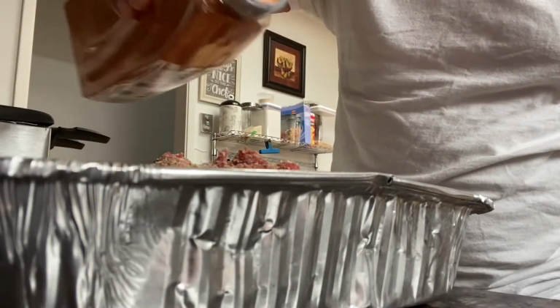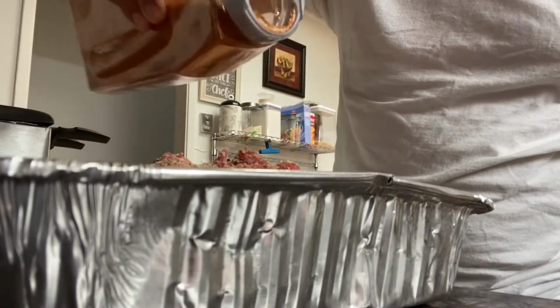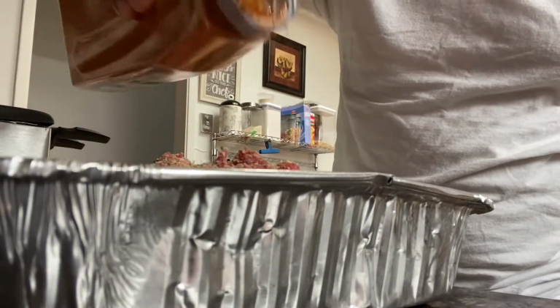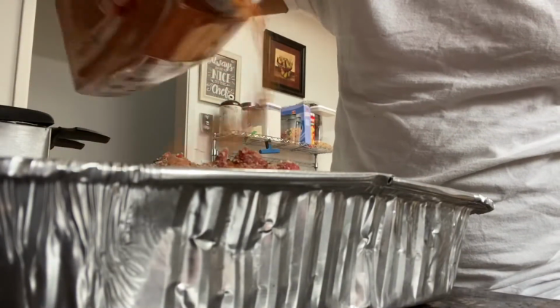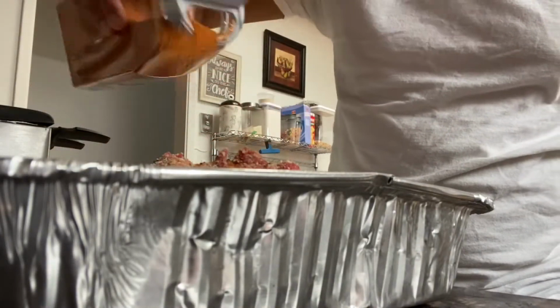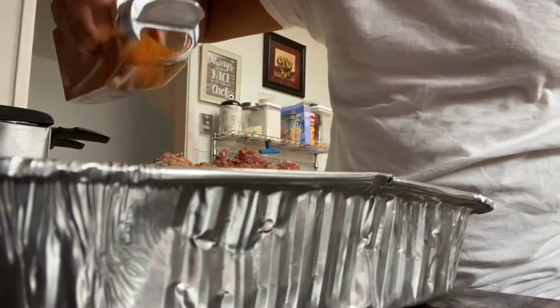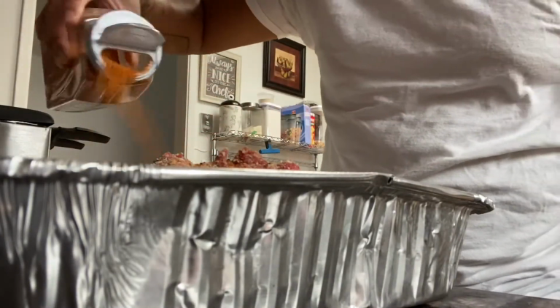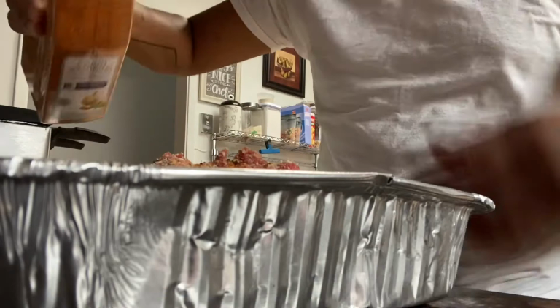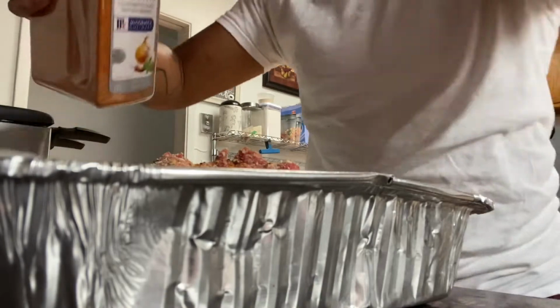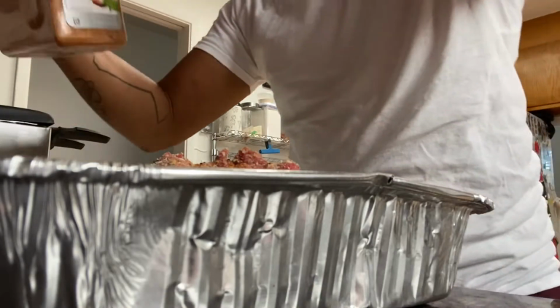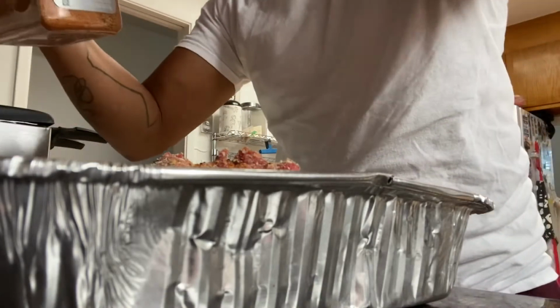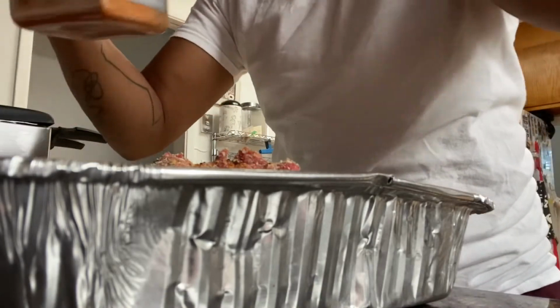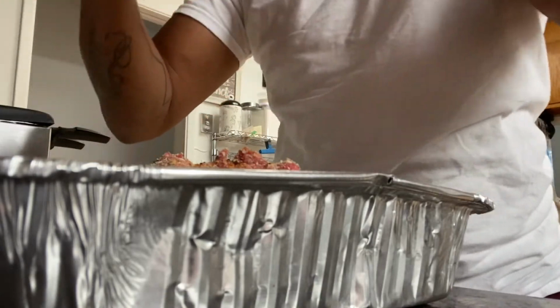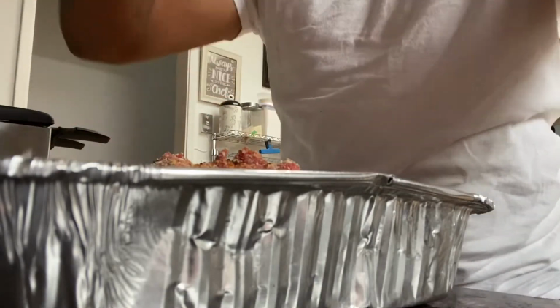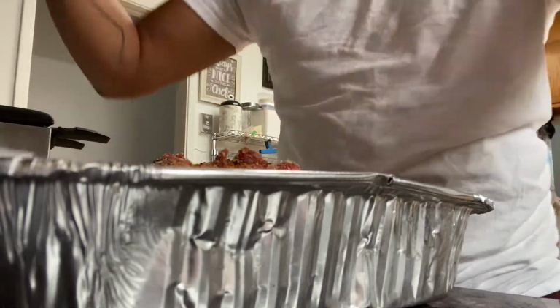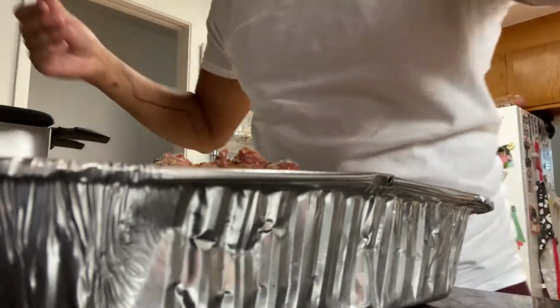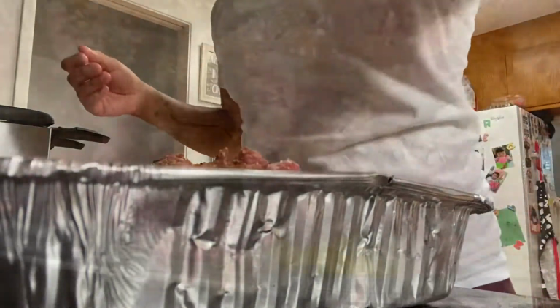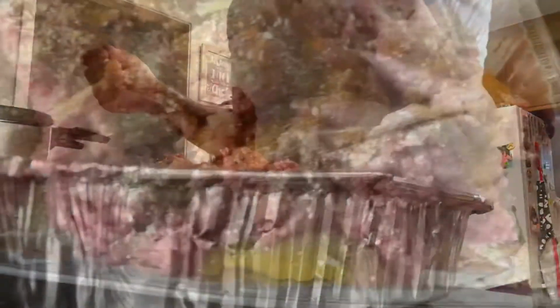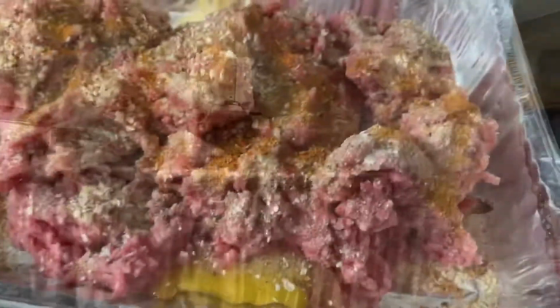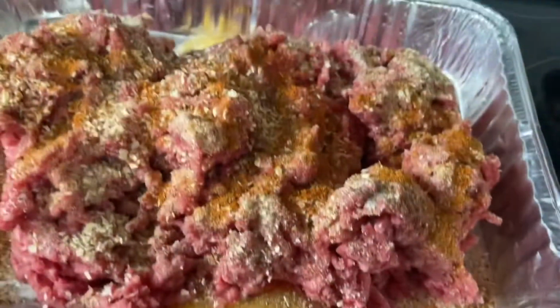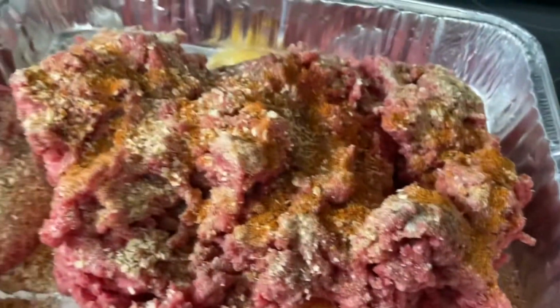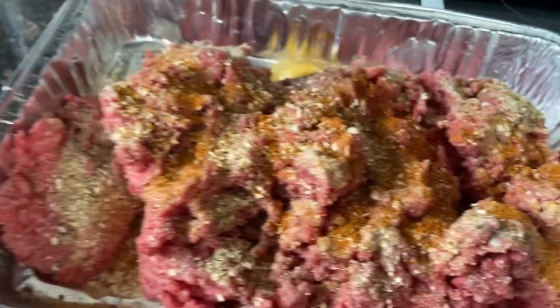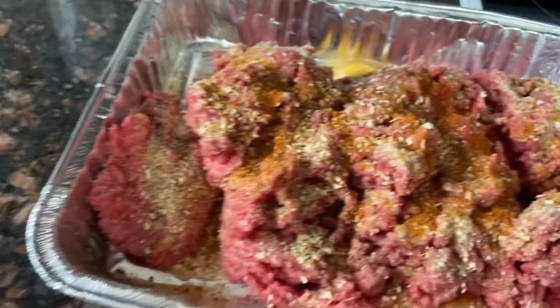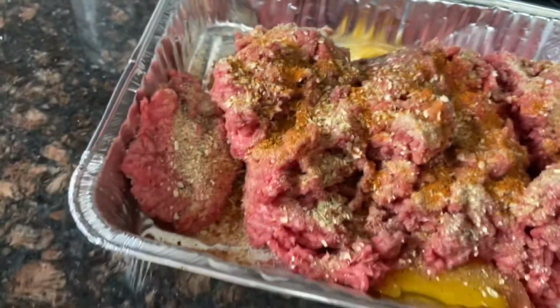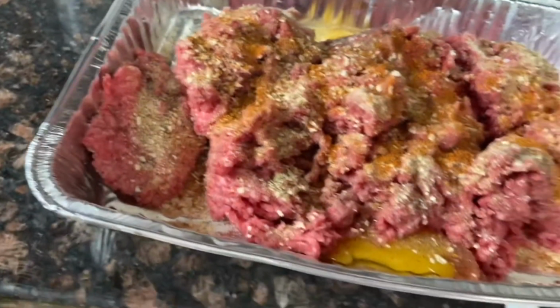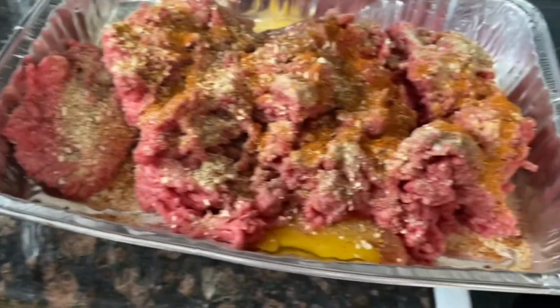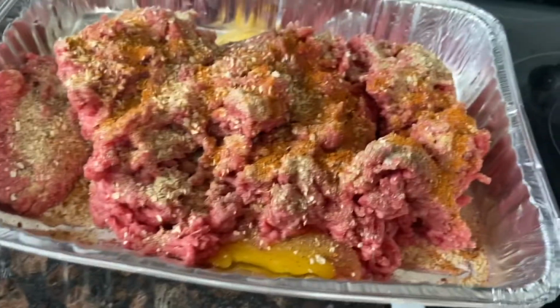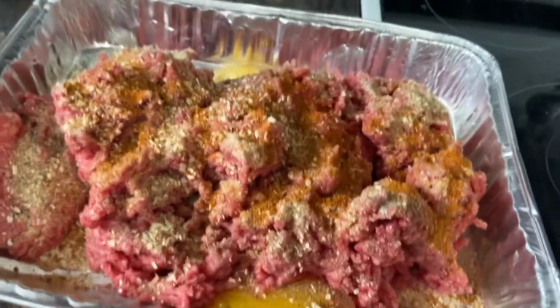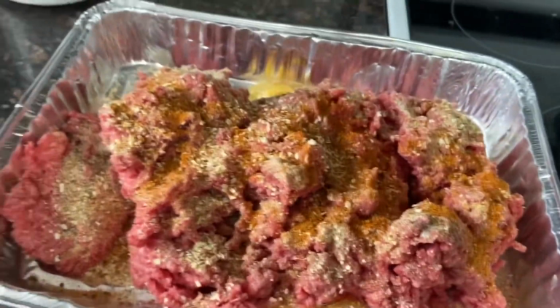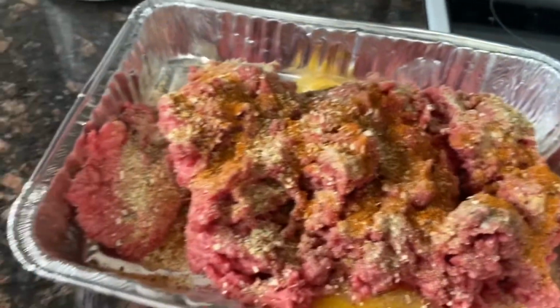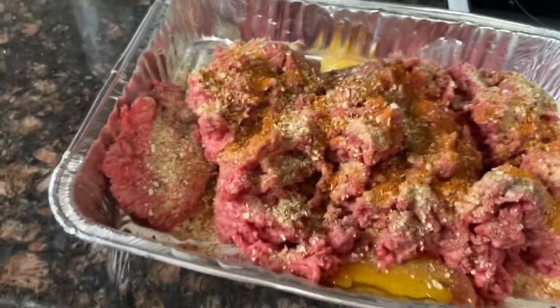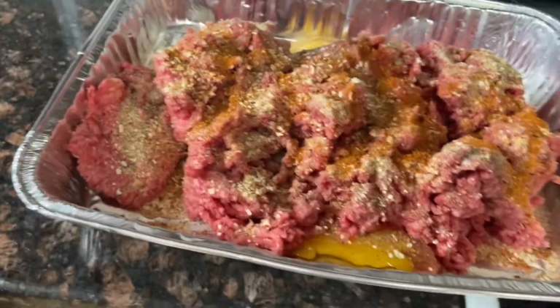You don't have to add Cajun but I'm putting it in for myself. Now you're going to go ahead and mix this with your lovely hands.